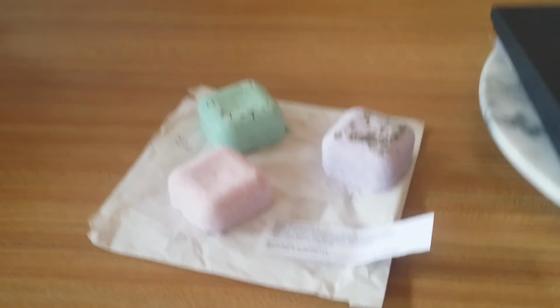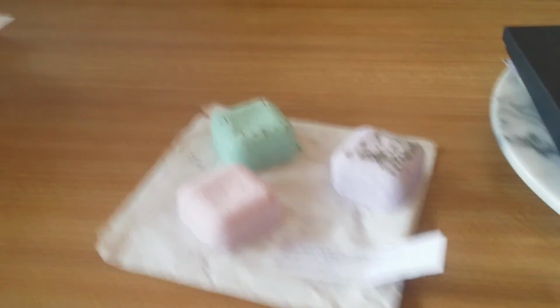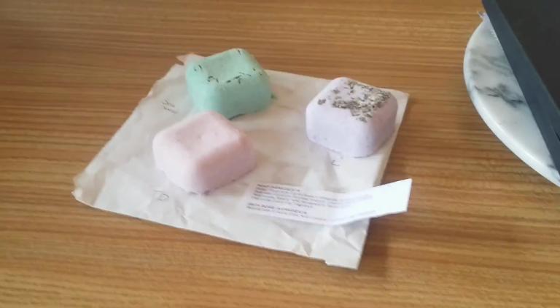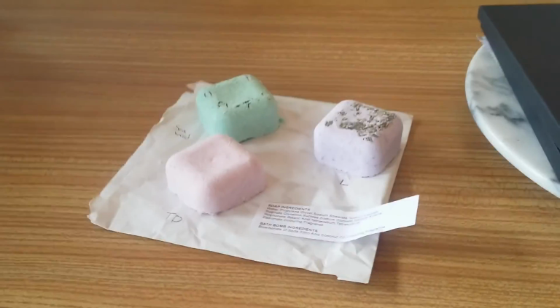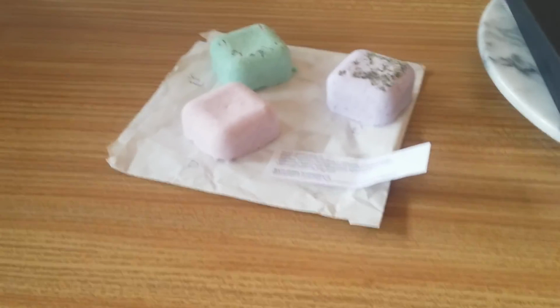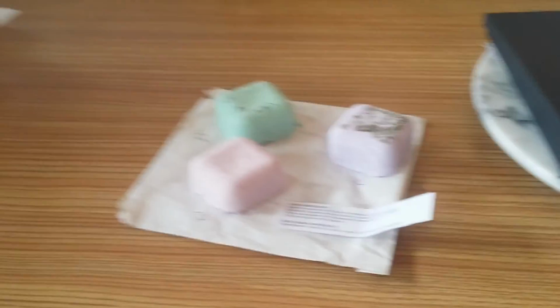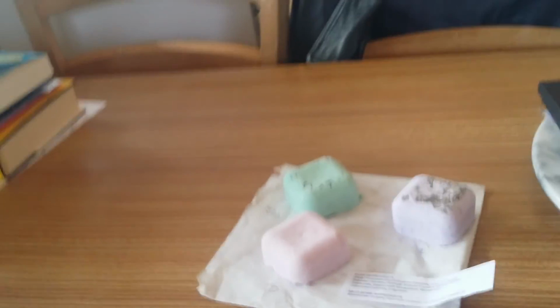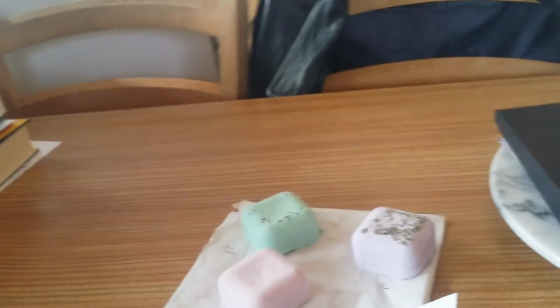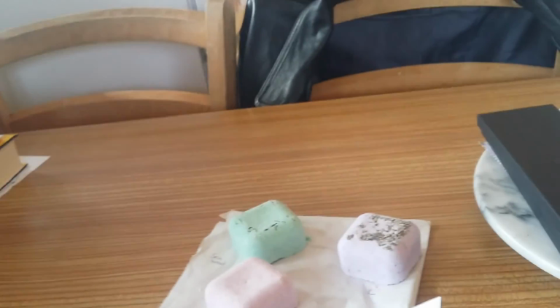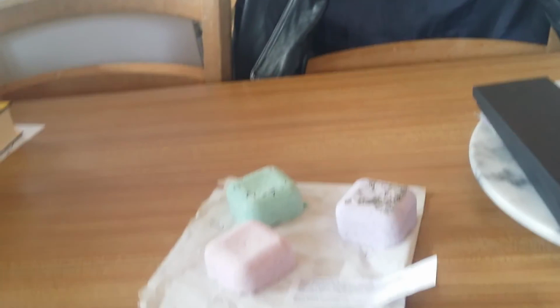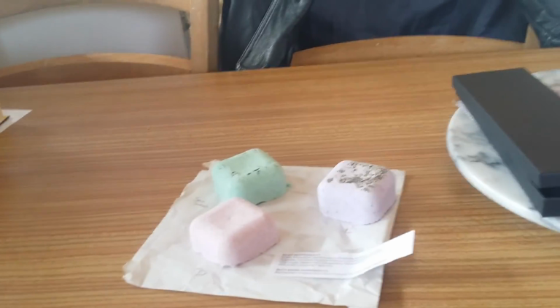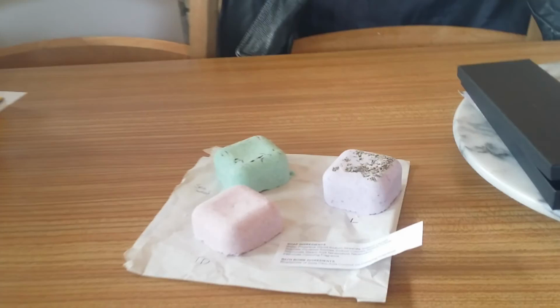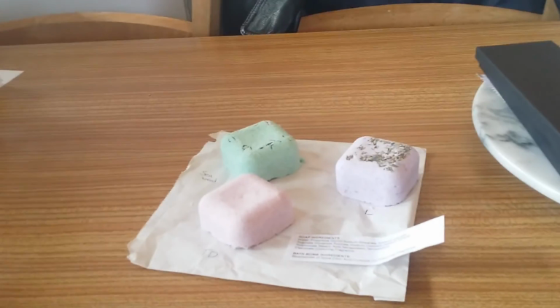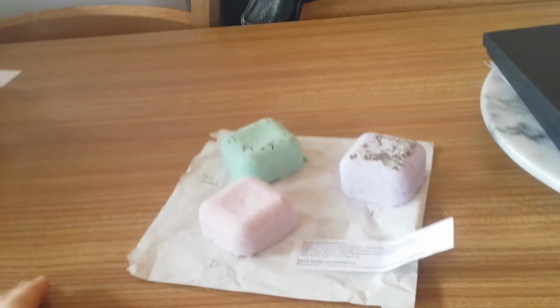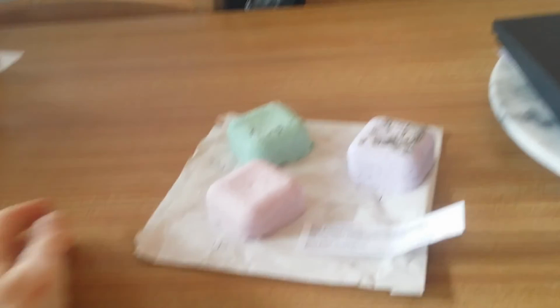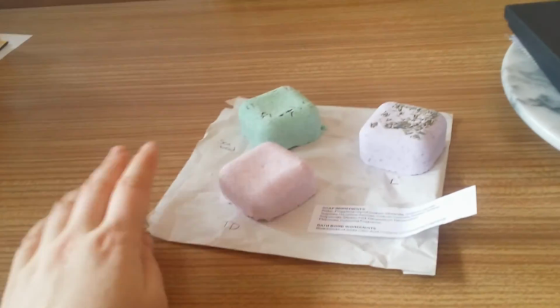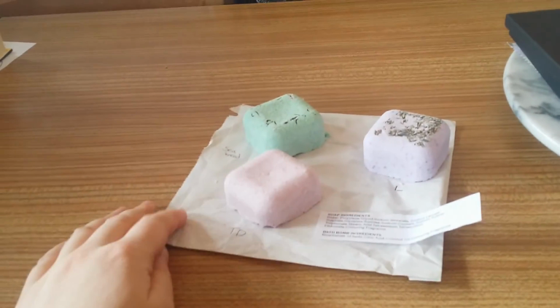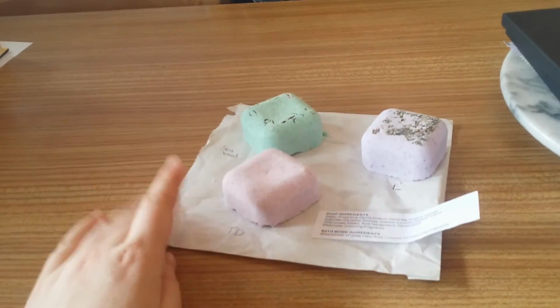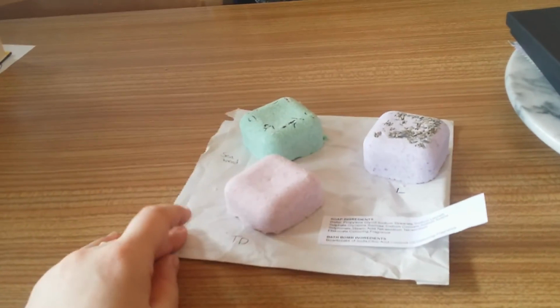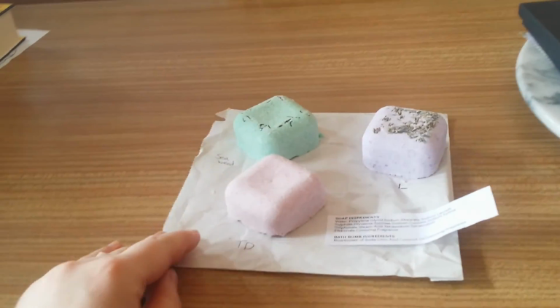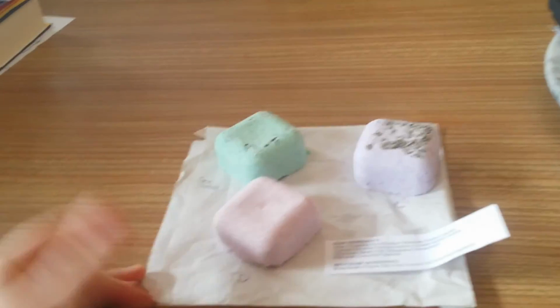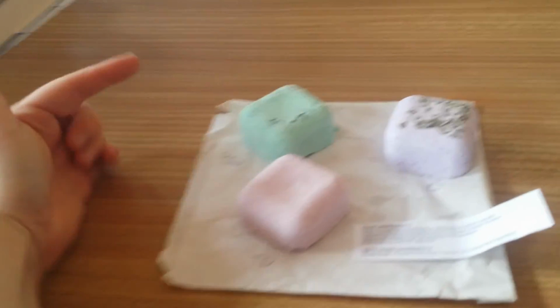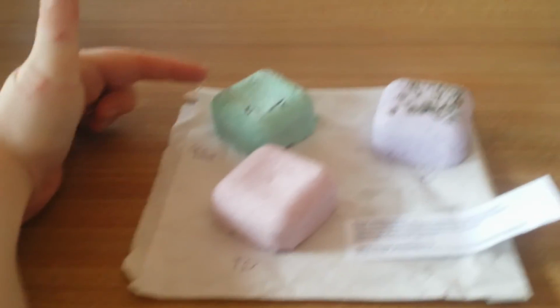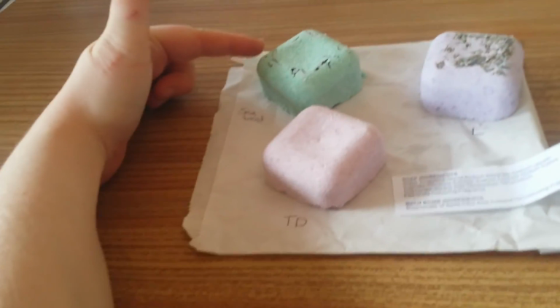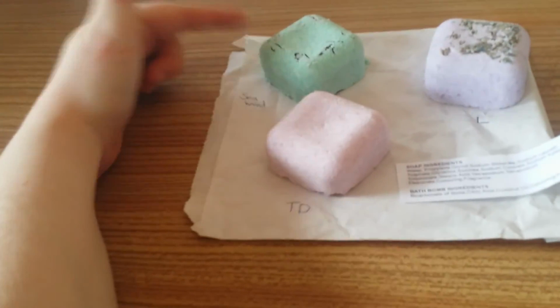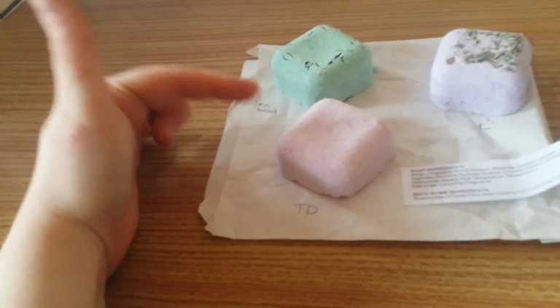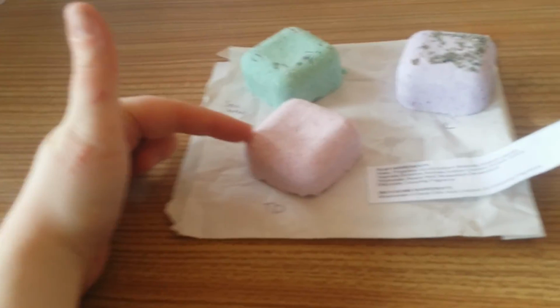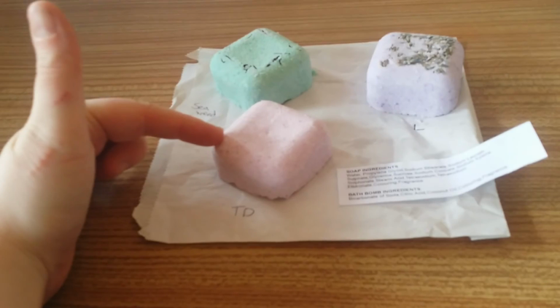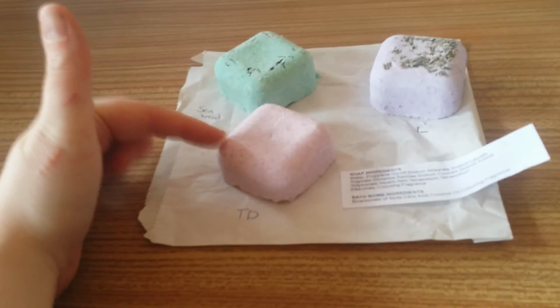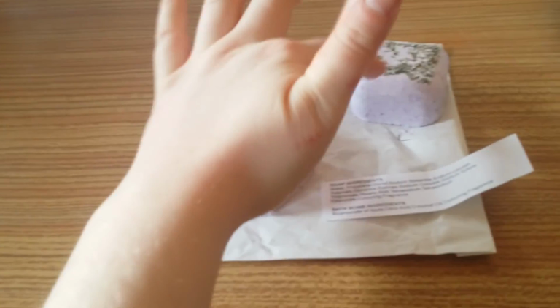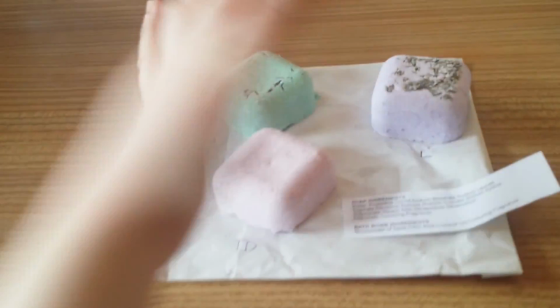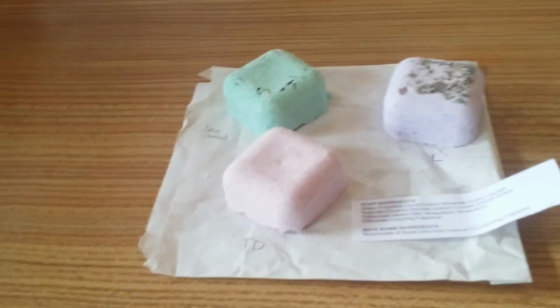Hello YouTube, Anna at Bella here. Today I went to a local craft fair and I got these three bath bombs. I've got a seaweed one, Turkish delight and a lavender one.